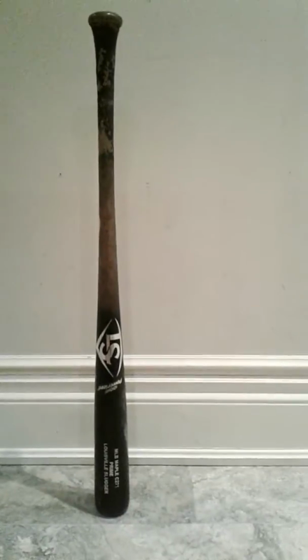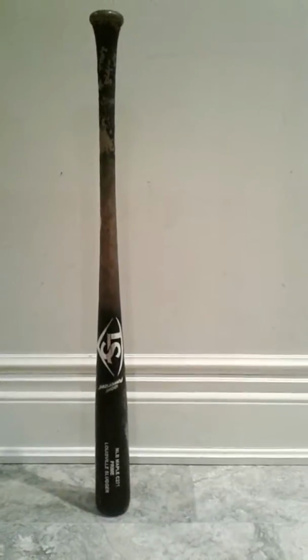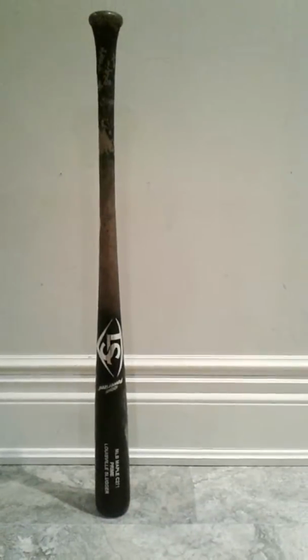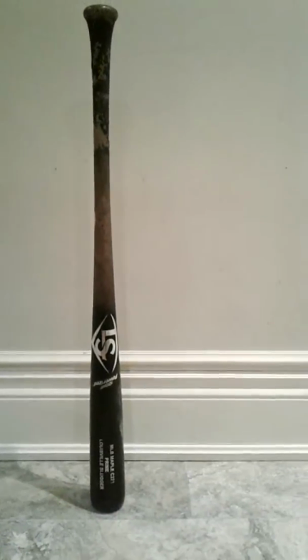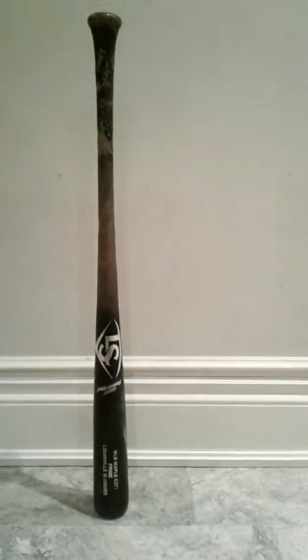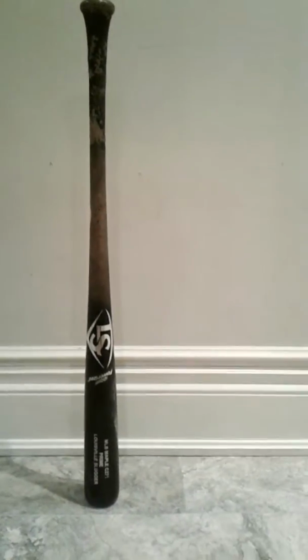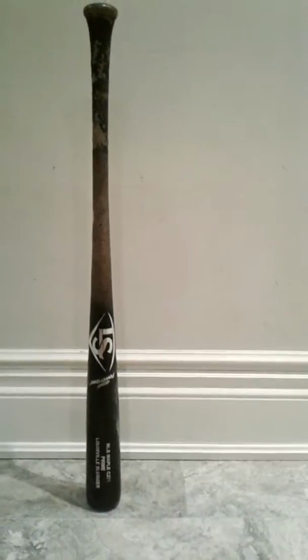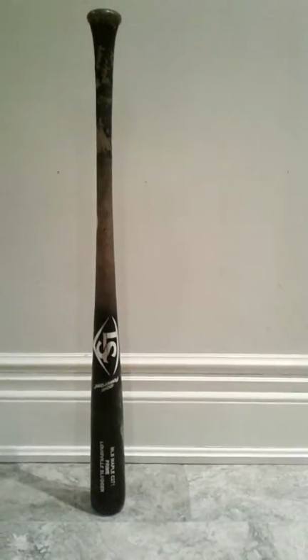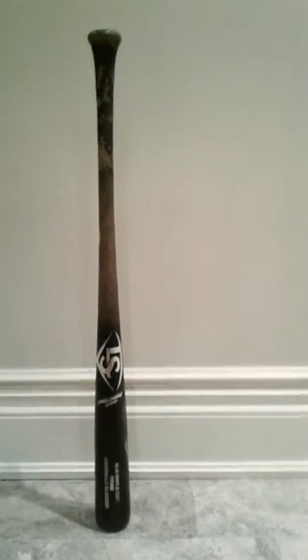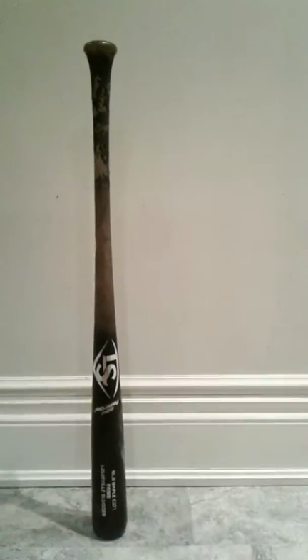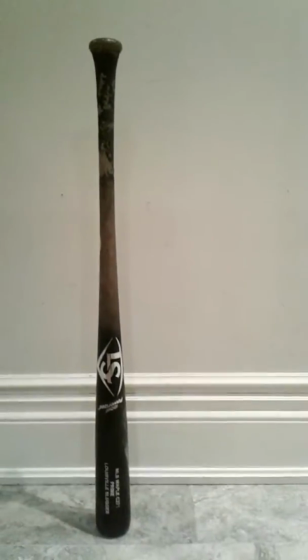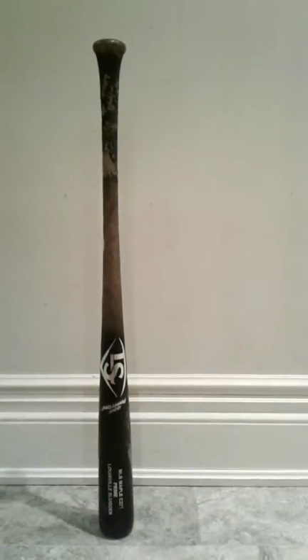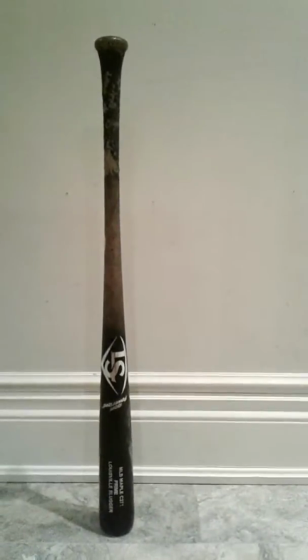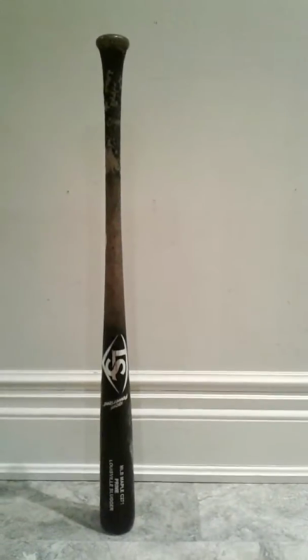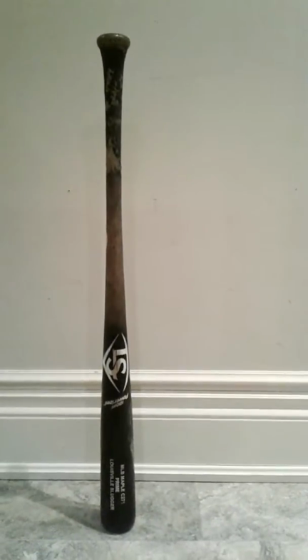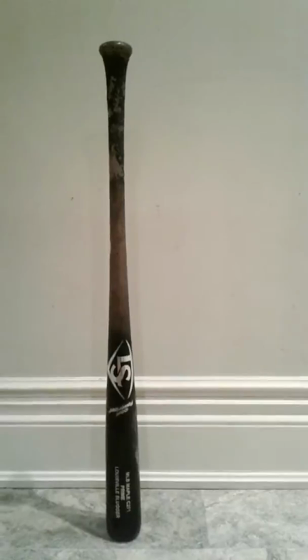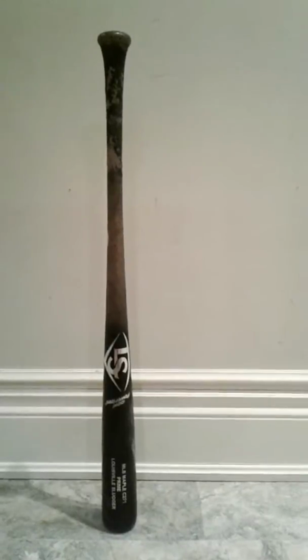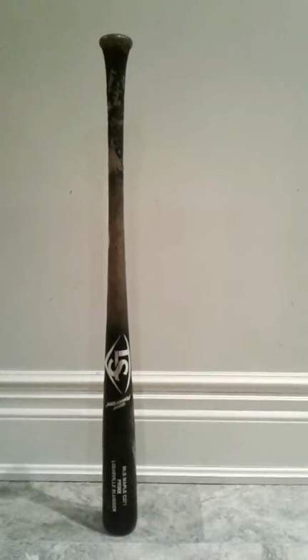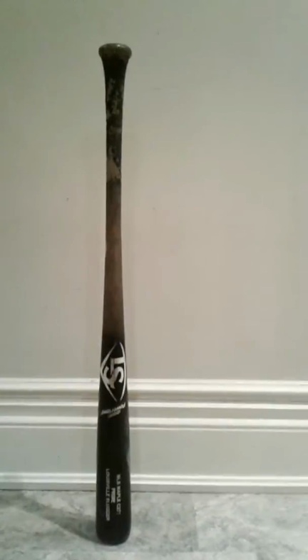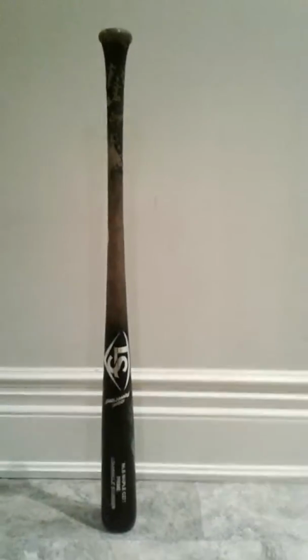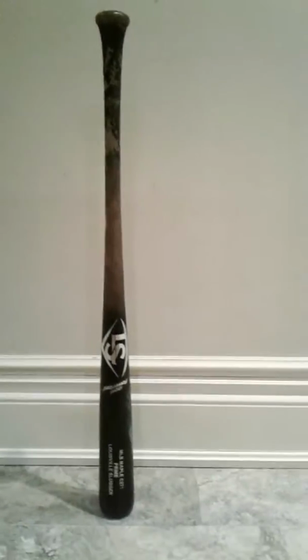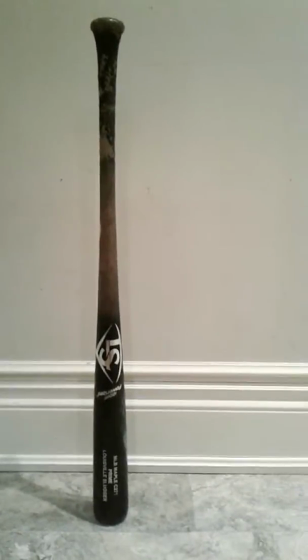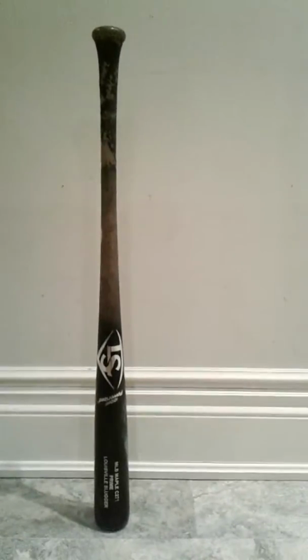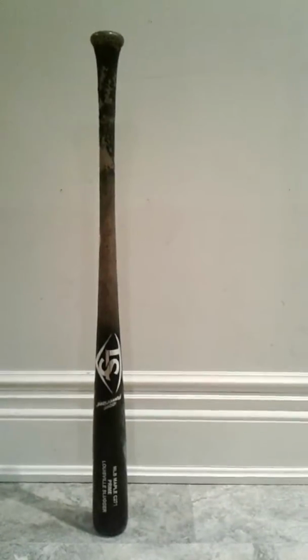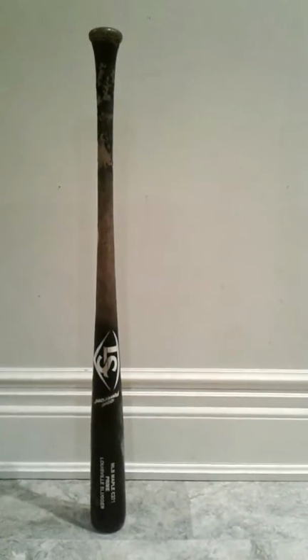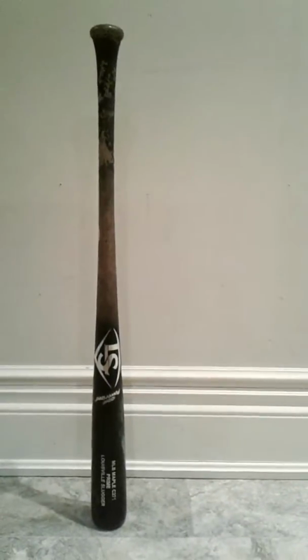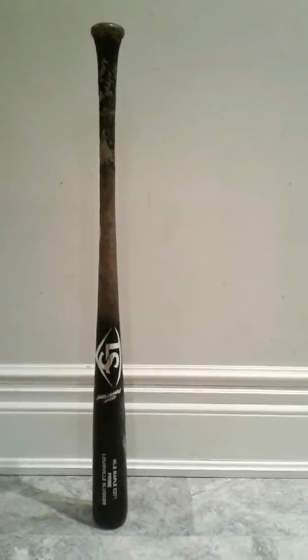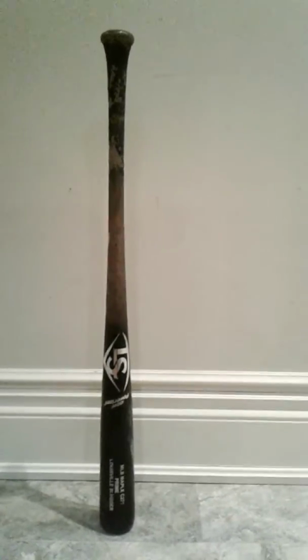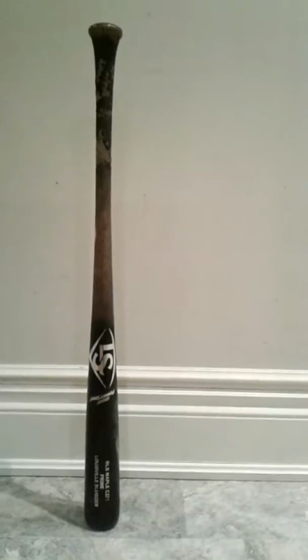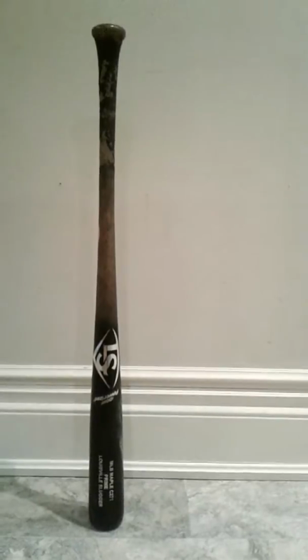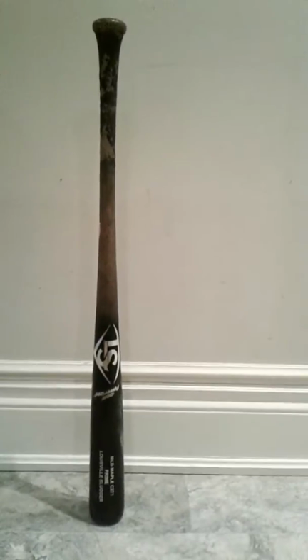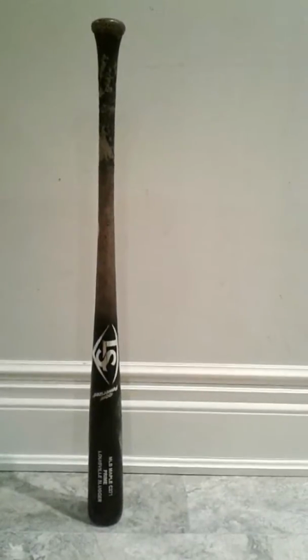It's super nice. The grains are tight. It just feels like a great bat — it's balanced. The wood feels really hard. The ball just pops right off it.